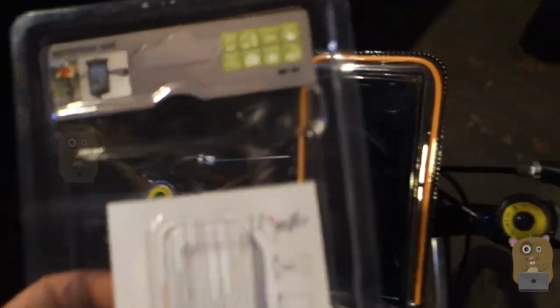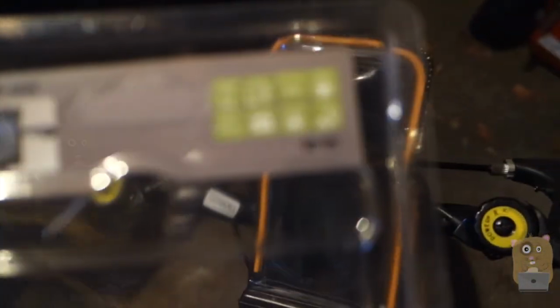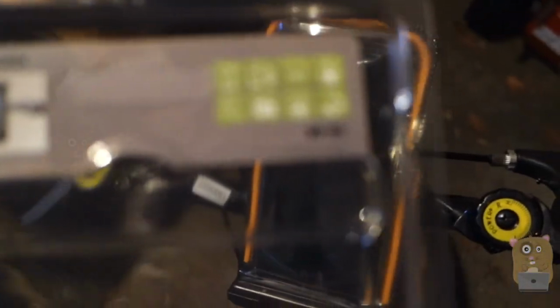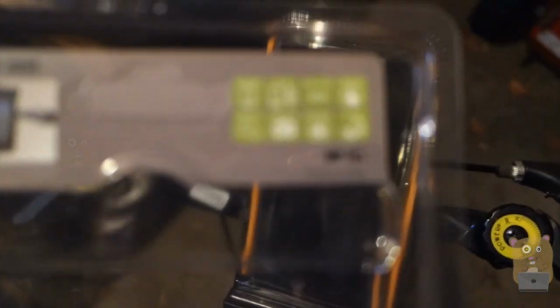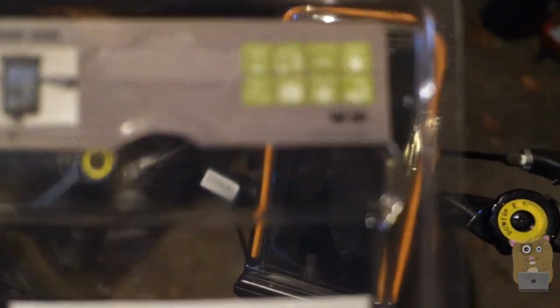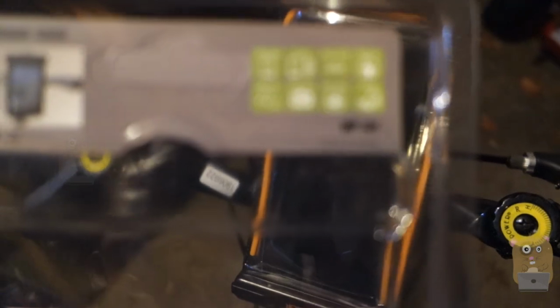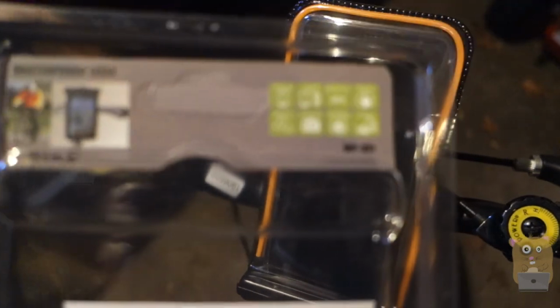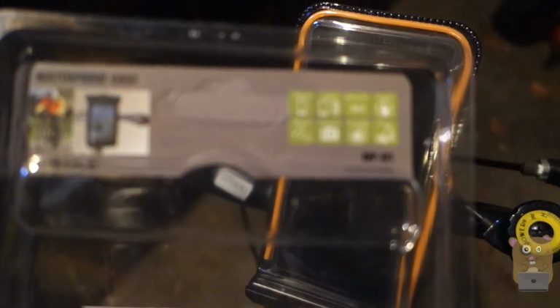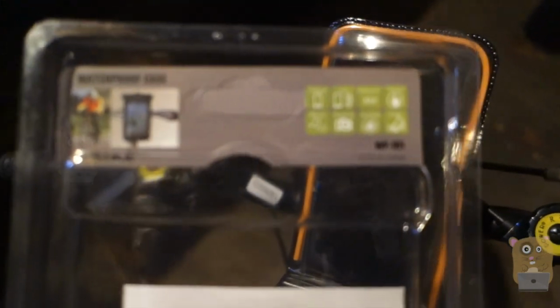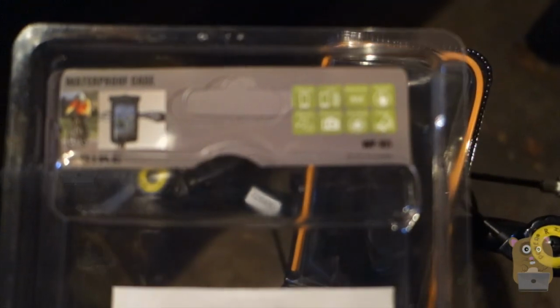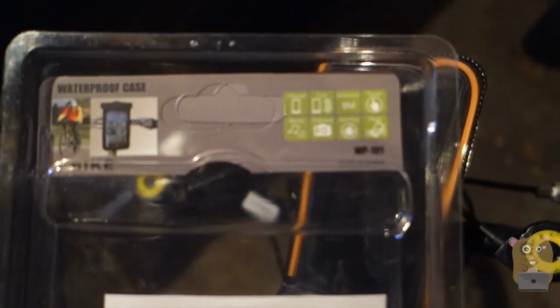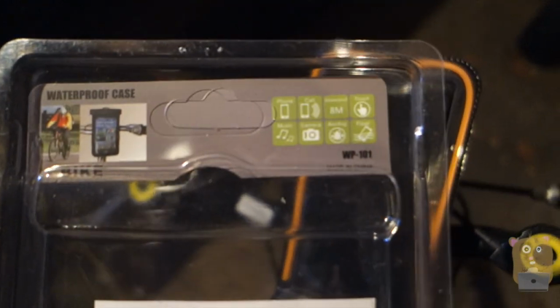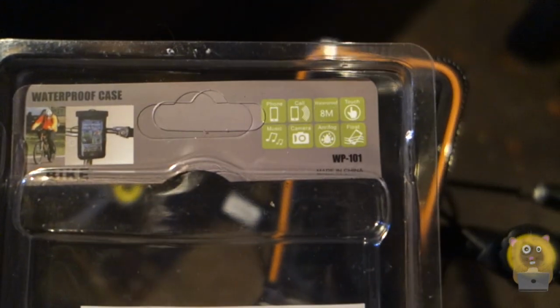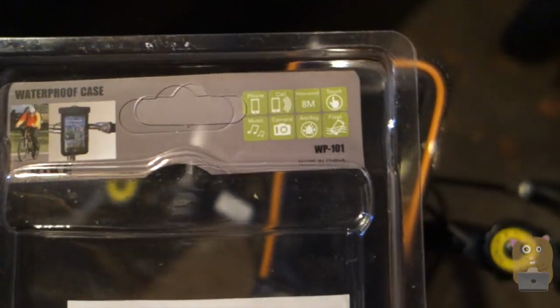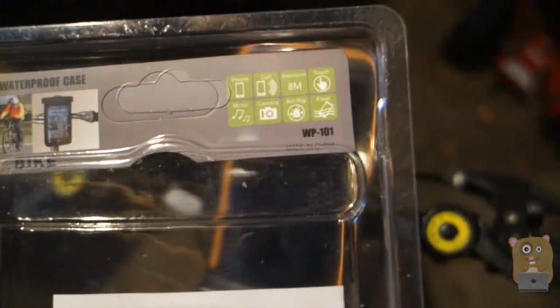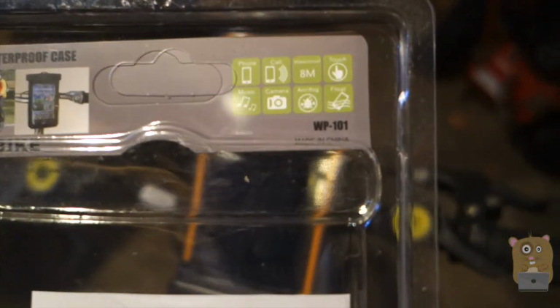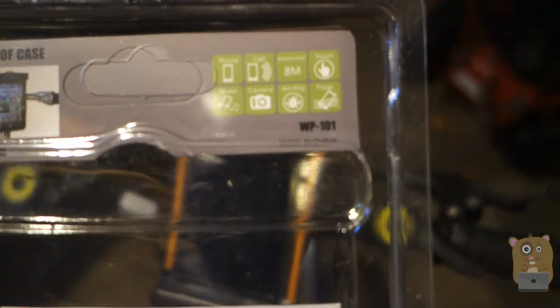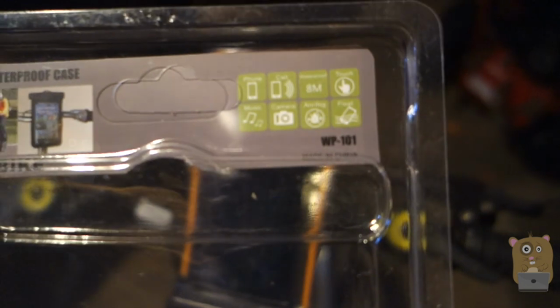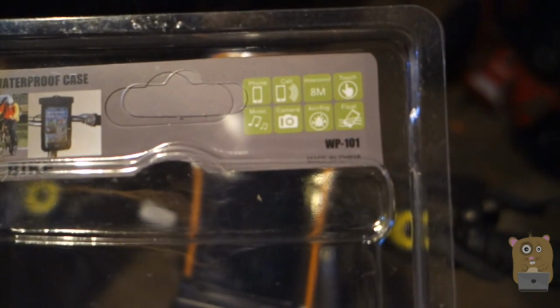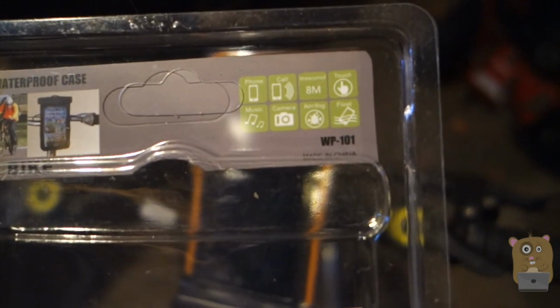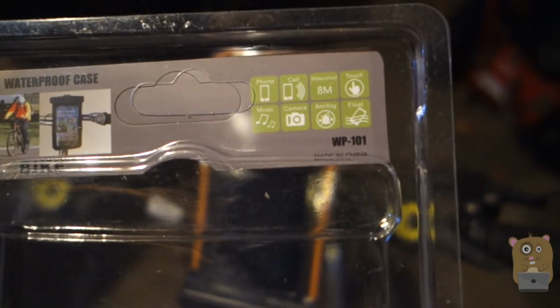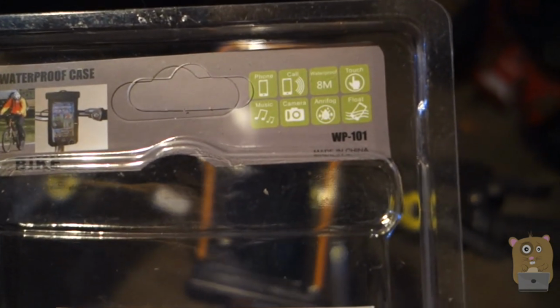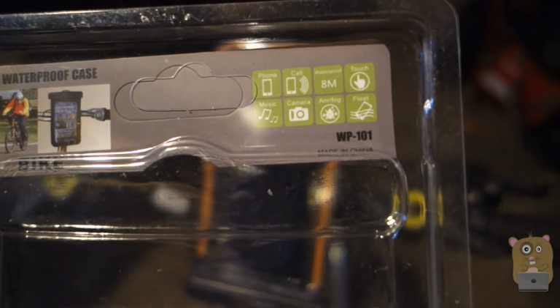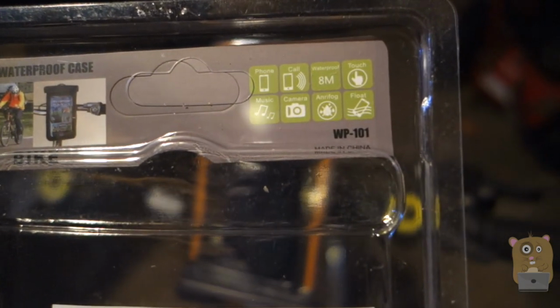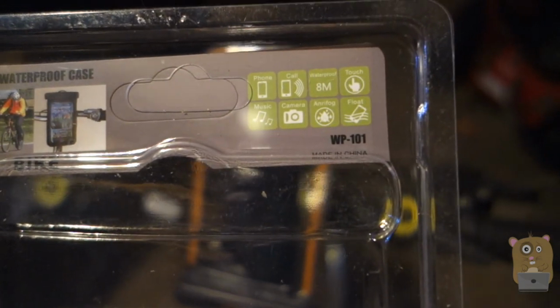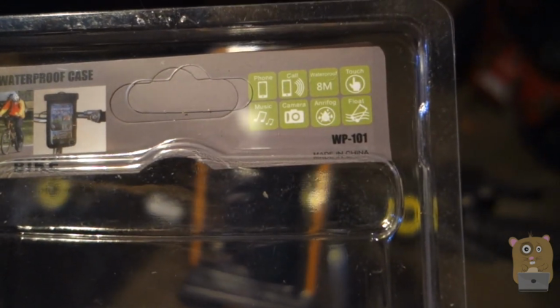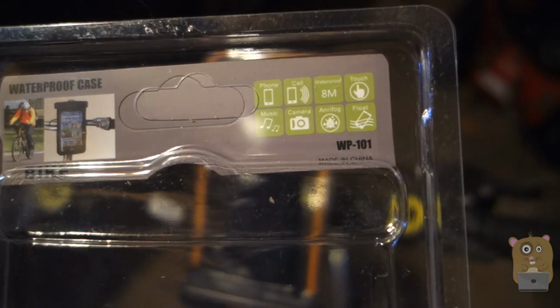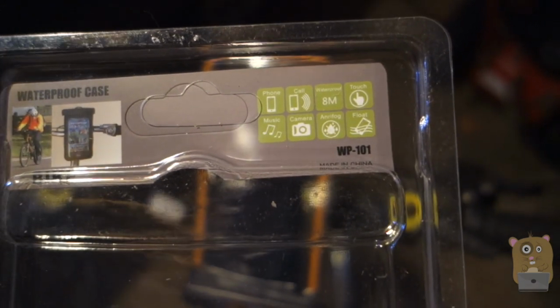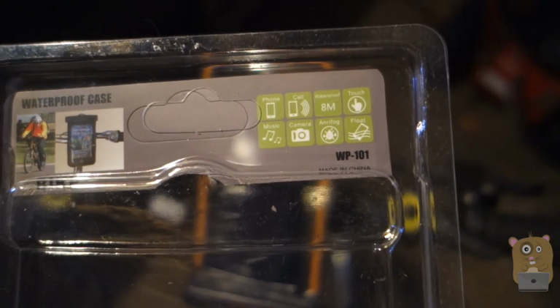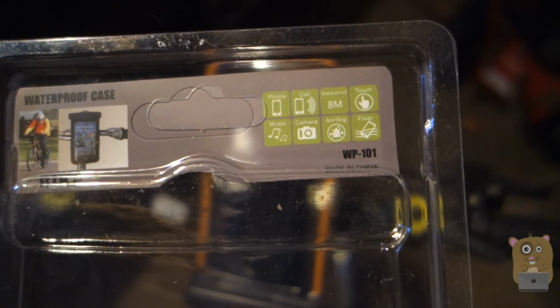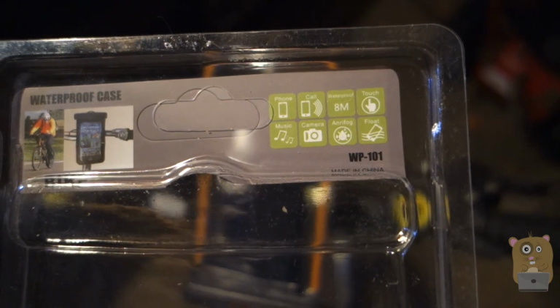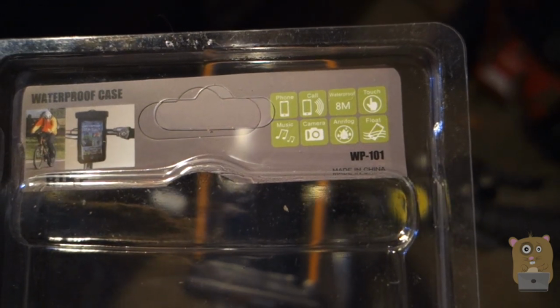Let me just show some of the latest specs on the back over here. It's rated for IPX8, so that's like 8 meters of waterproof. There's touch, there's anti-fog, anti-splash. I can put my camera in there, put my cell phone in there.